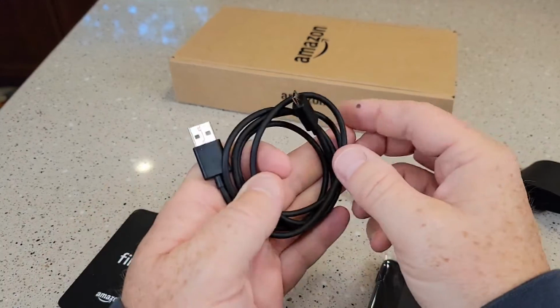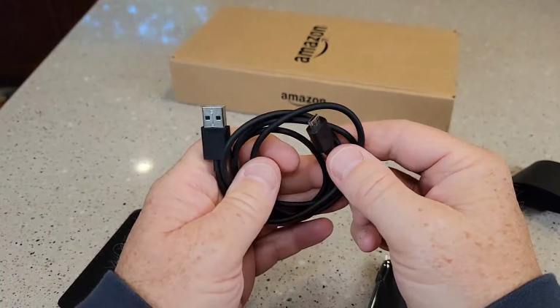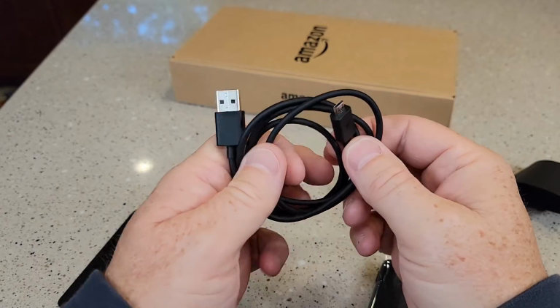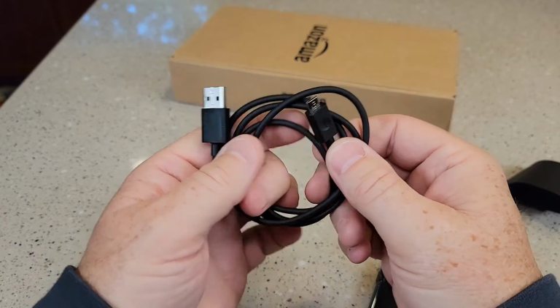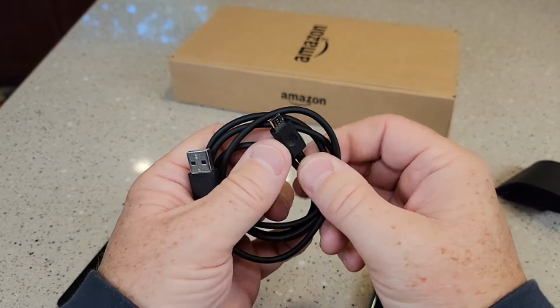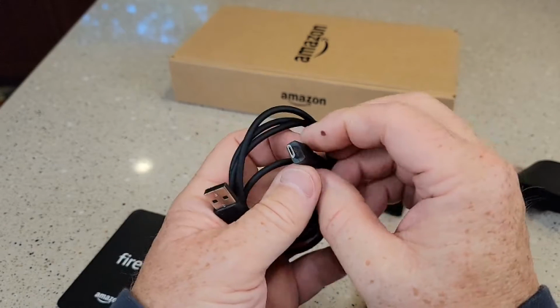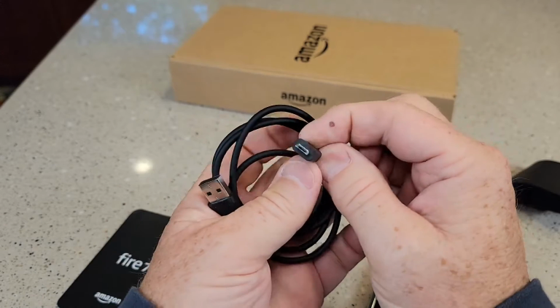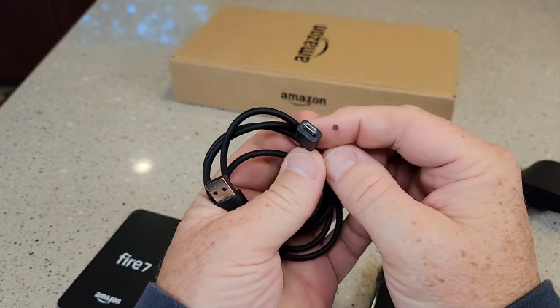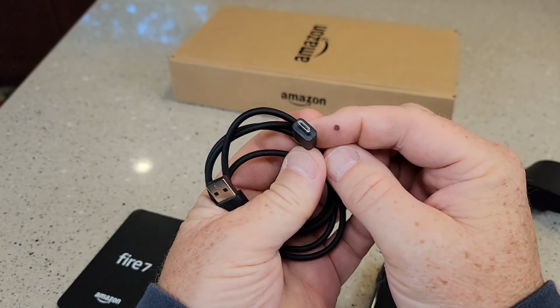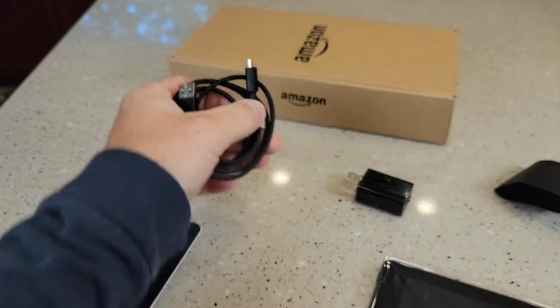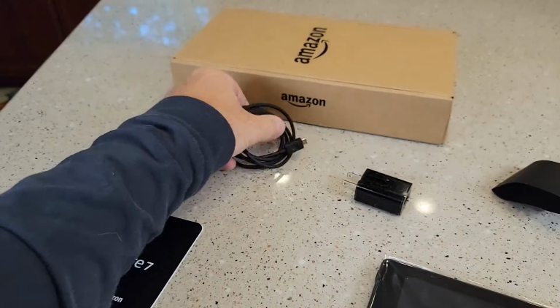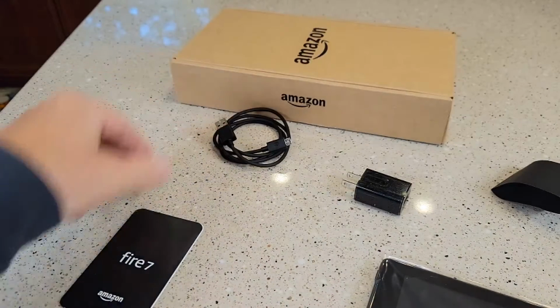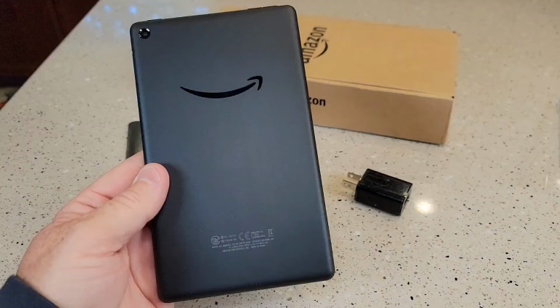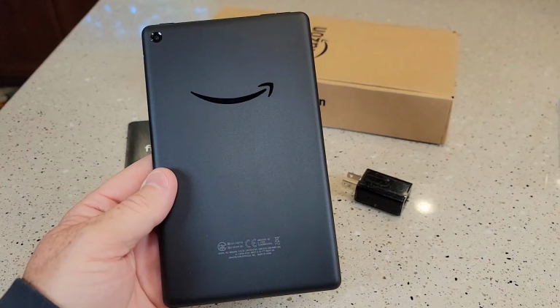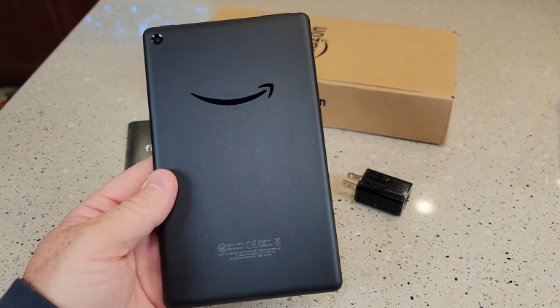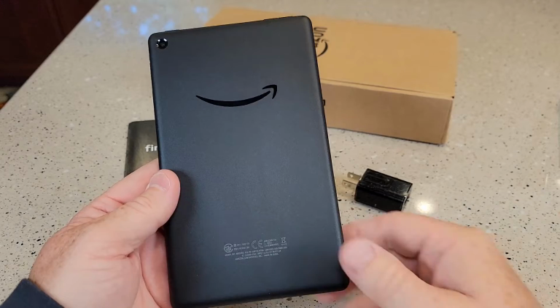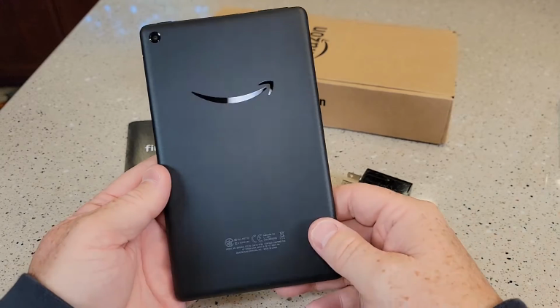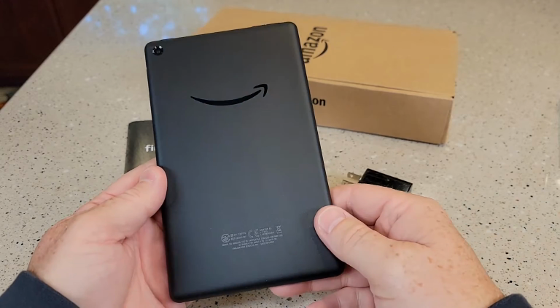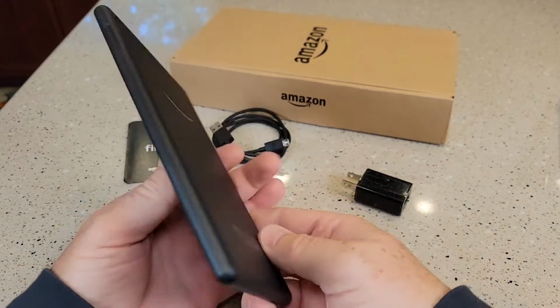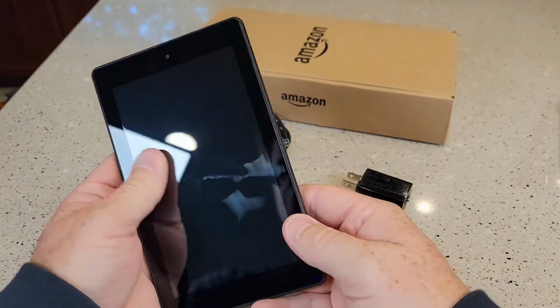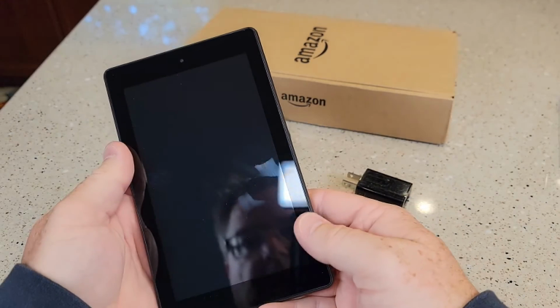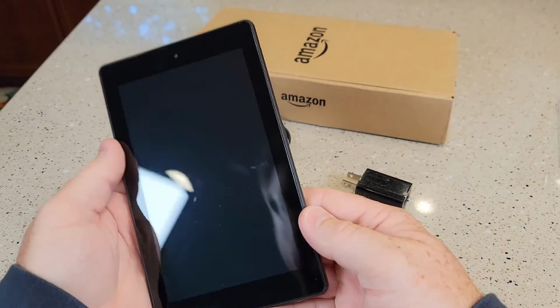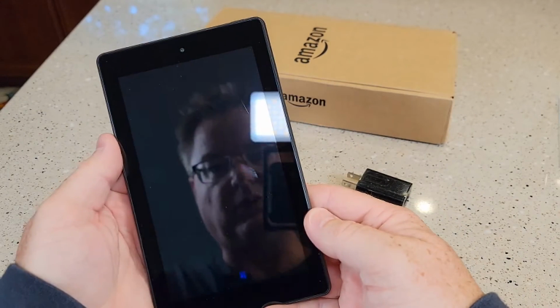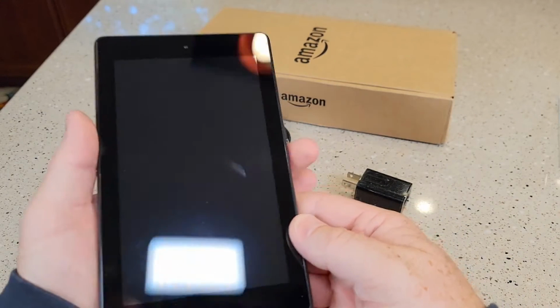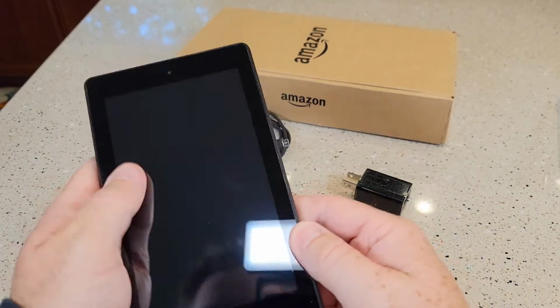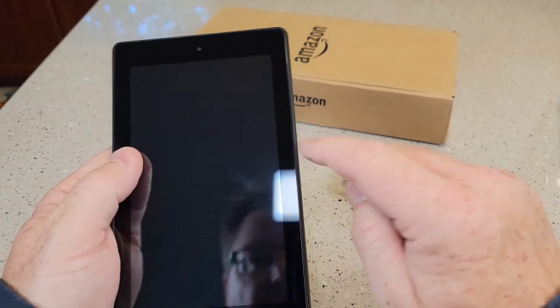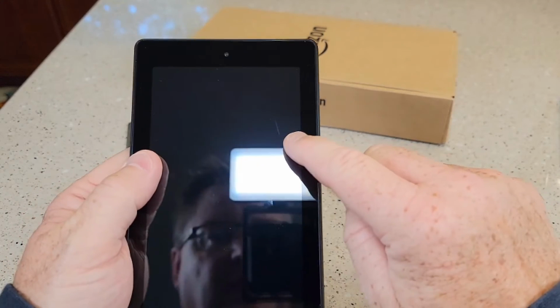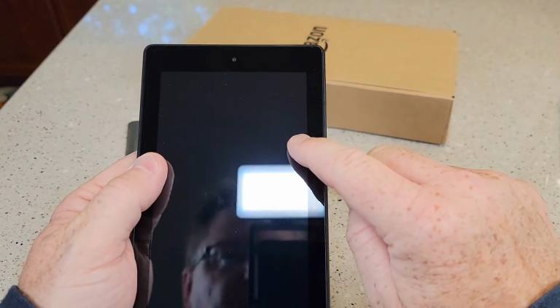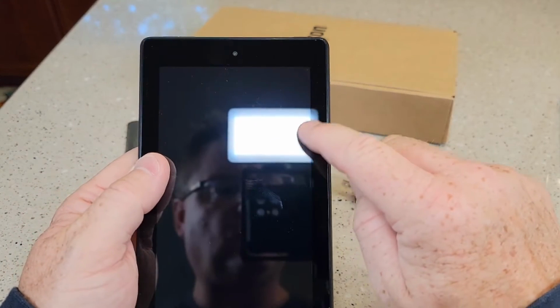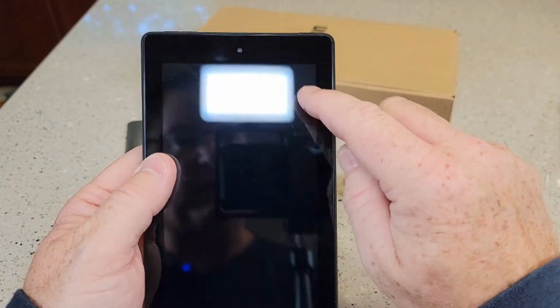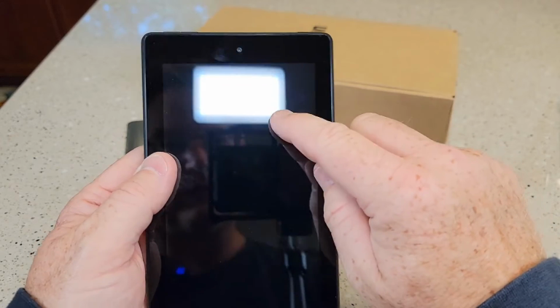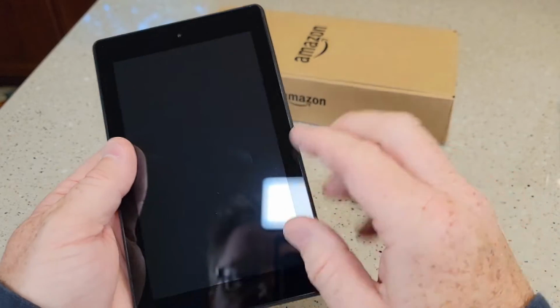The cable it comes with is USB to micro USB. The tablet looks to be in really good shape with just a few very minor scratches.